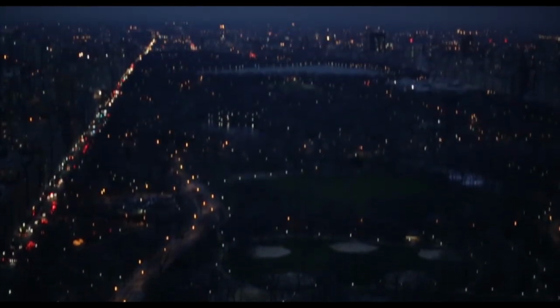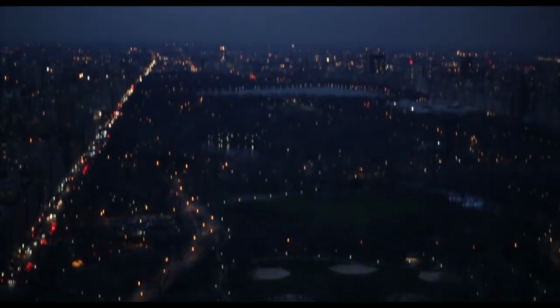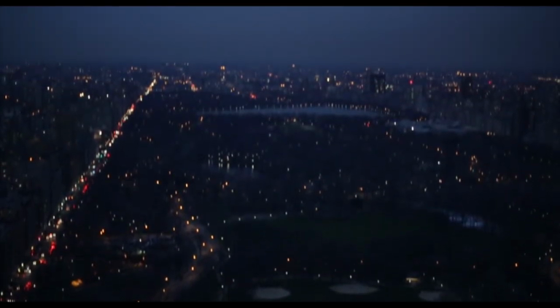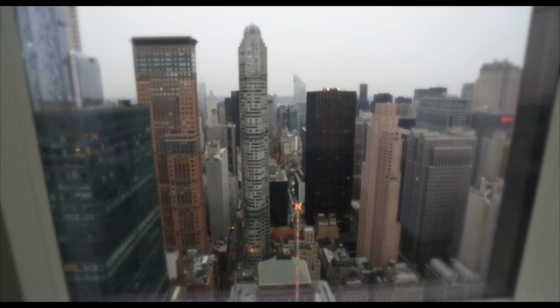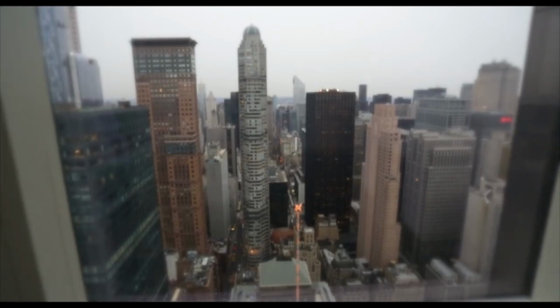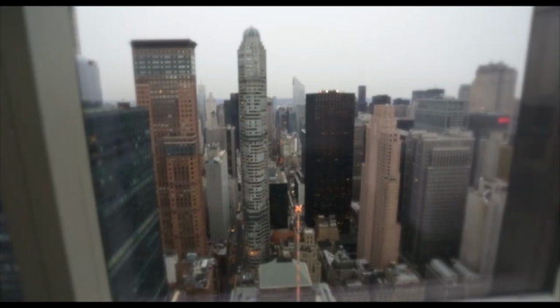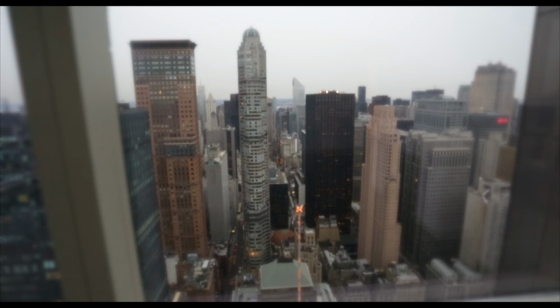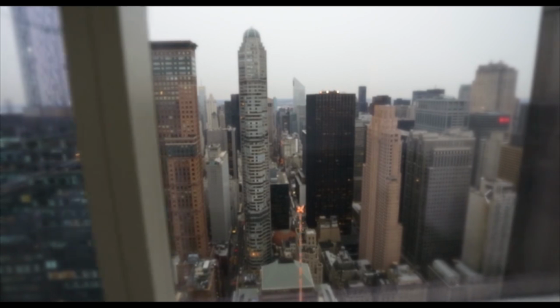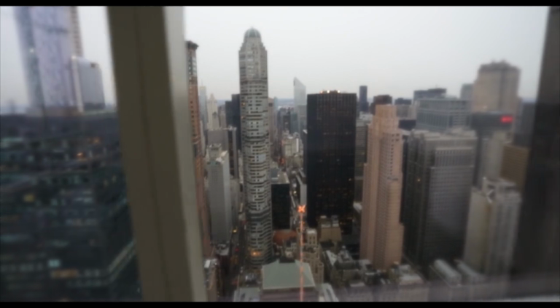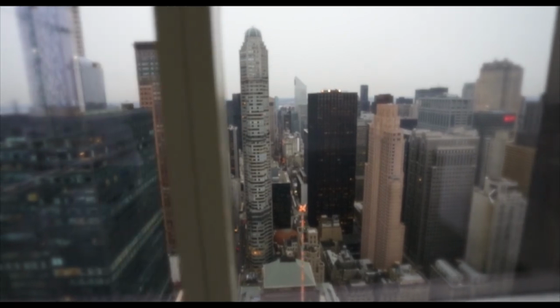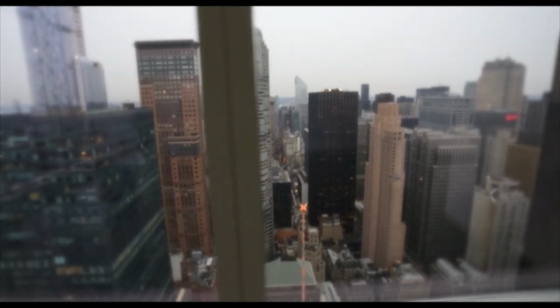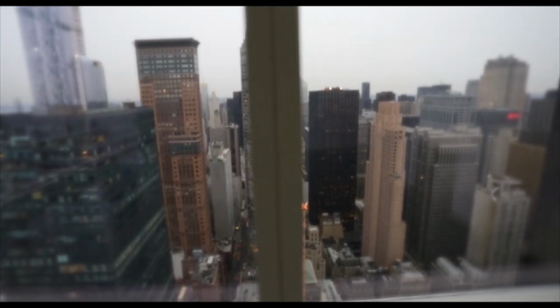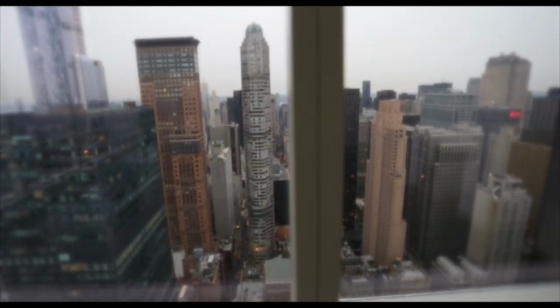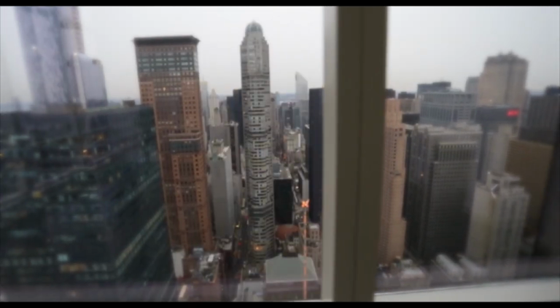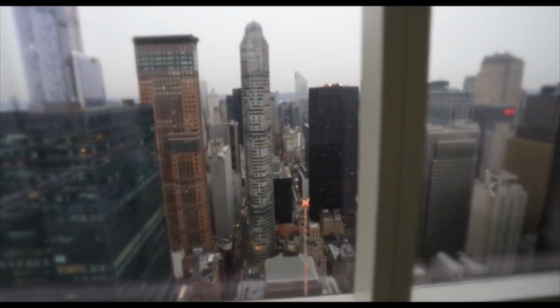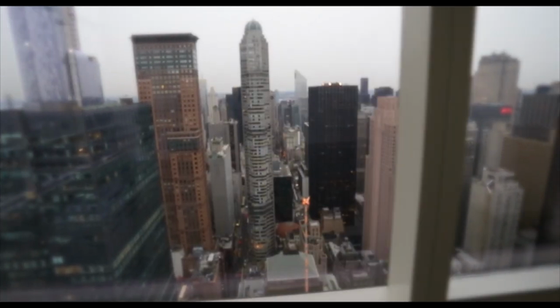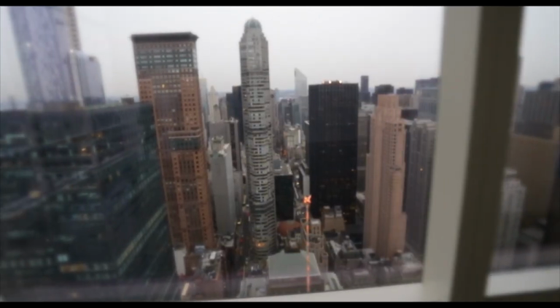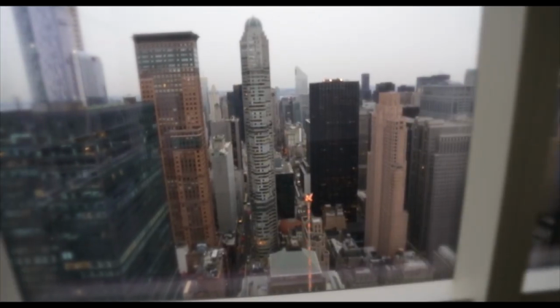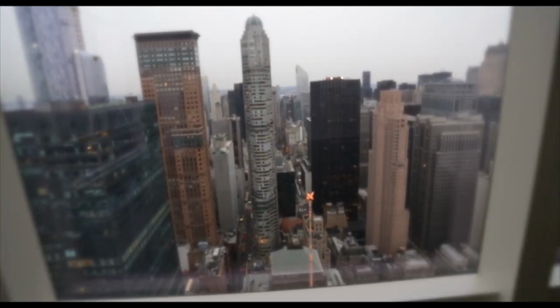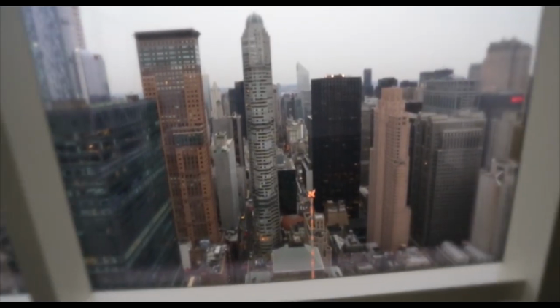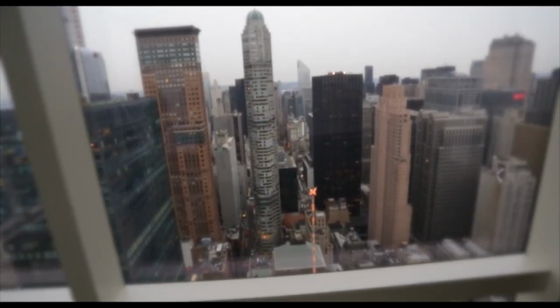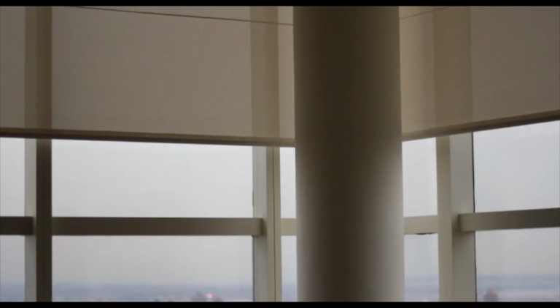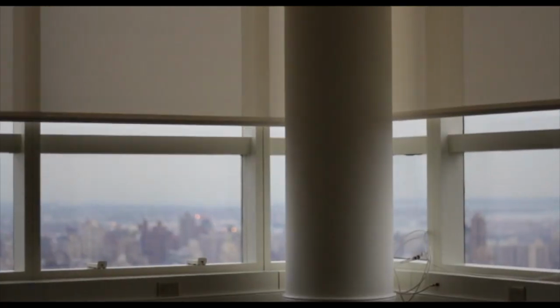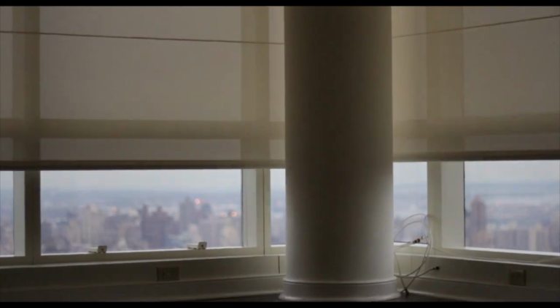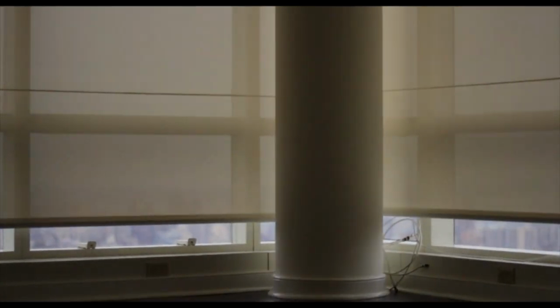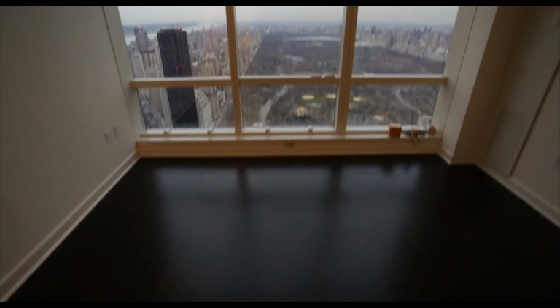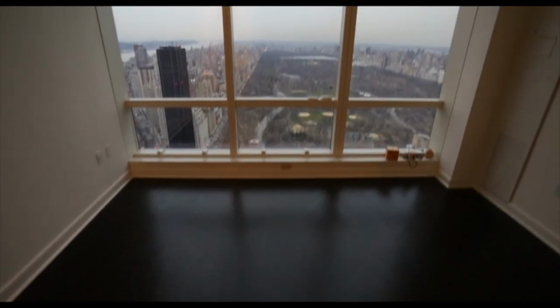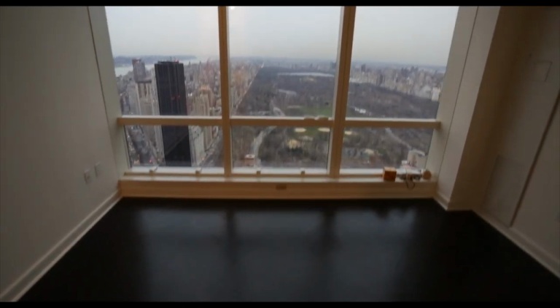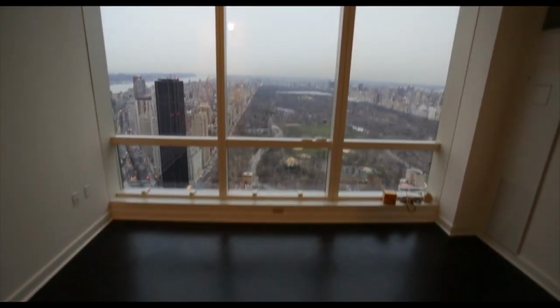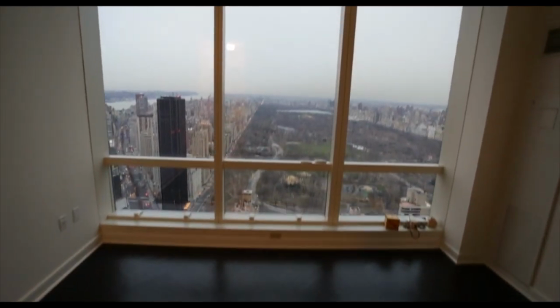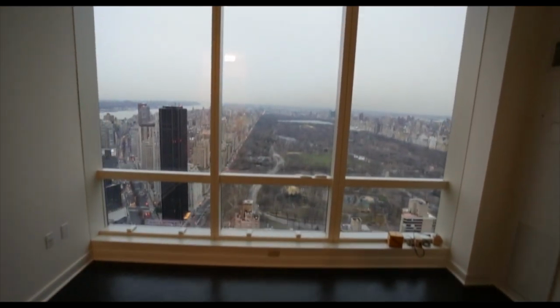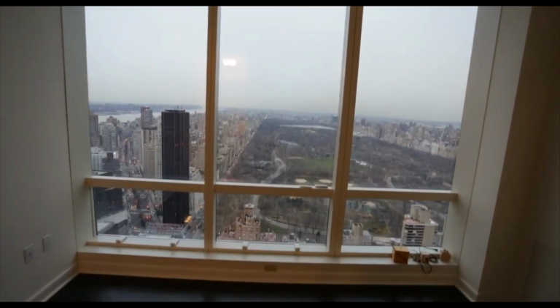The location is just premium here. I mean, the only closer you get to the park is if you're on Central Park West, South, or East. It has only 101 apartments, four apartments per floor — kind of a boutique-ish feel to it.